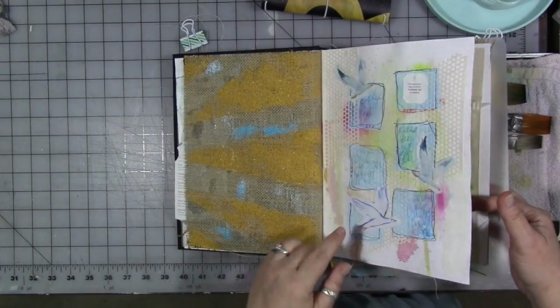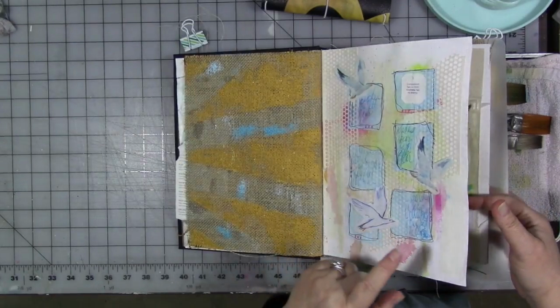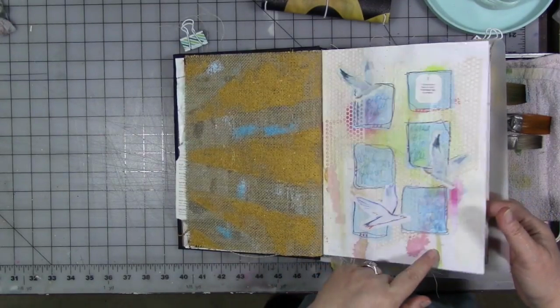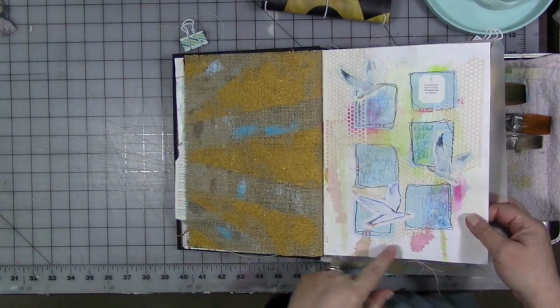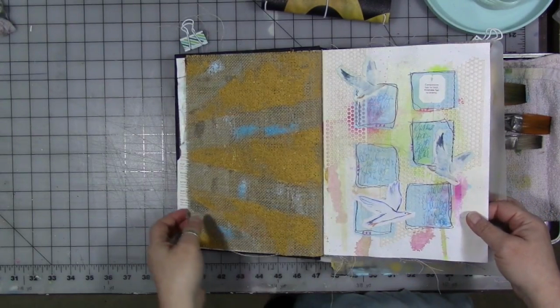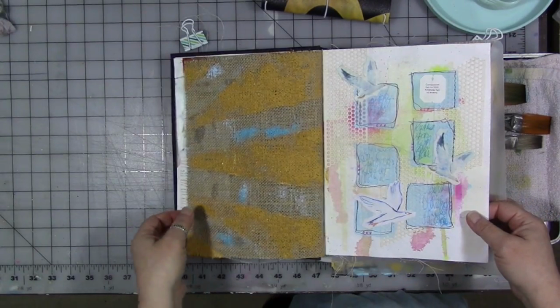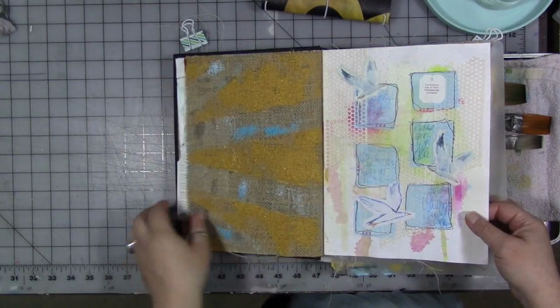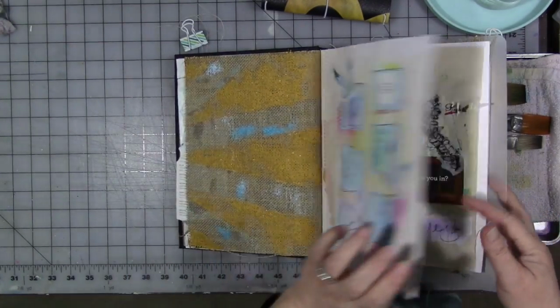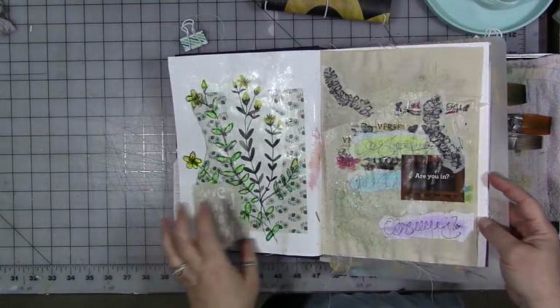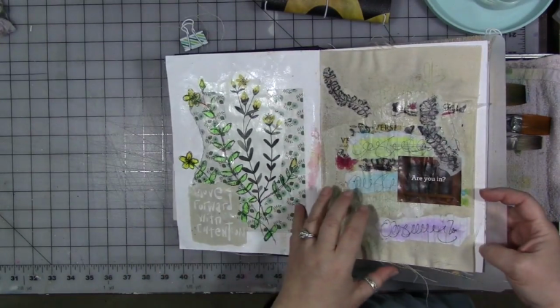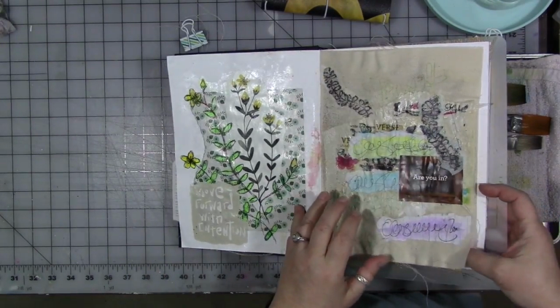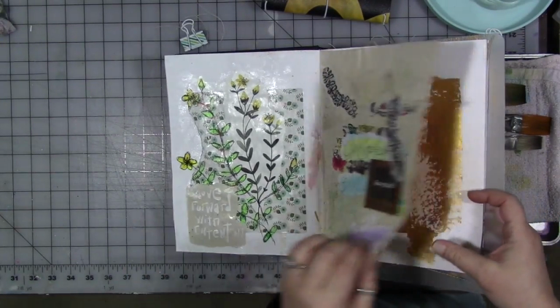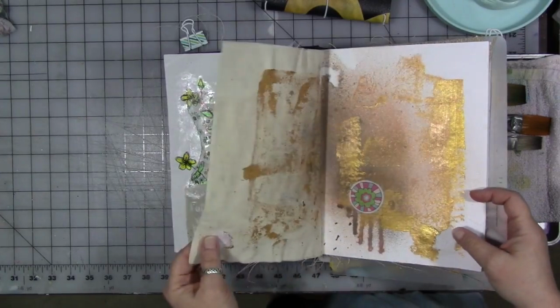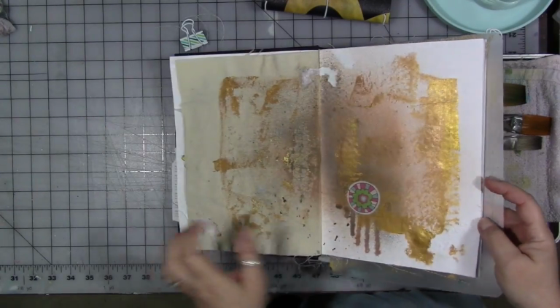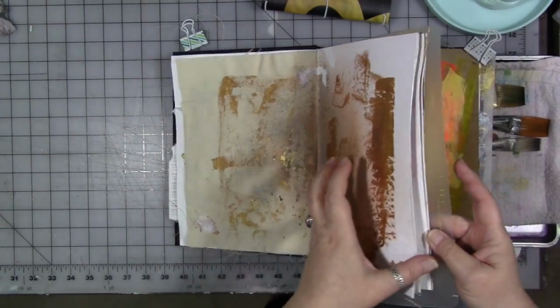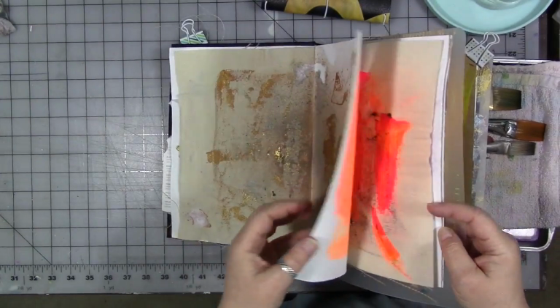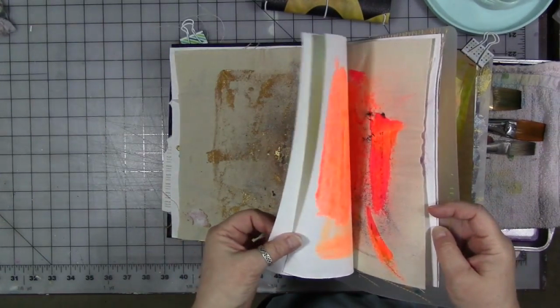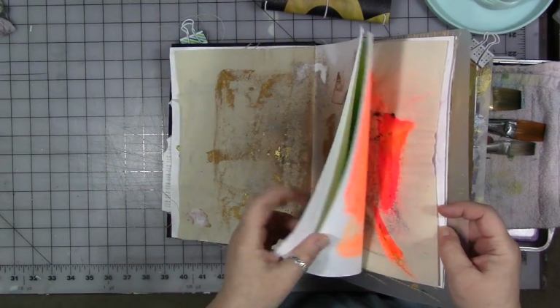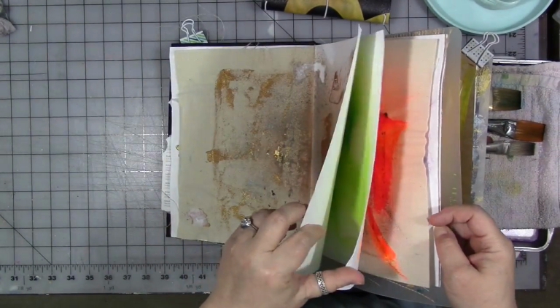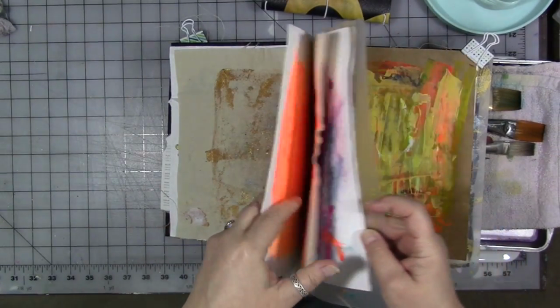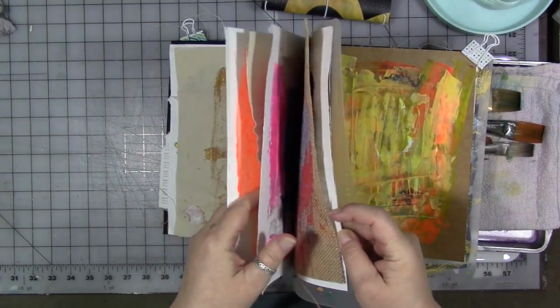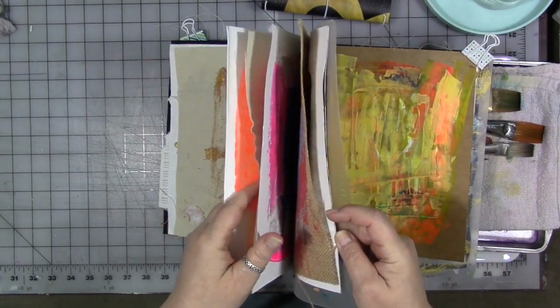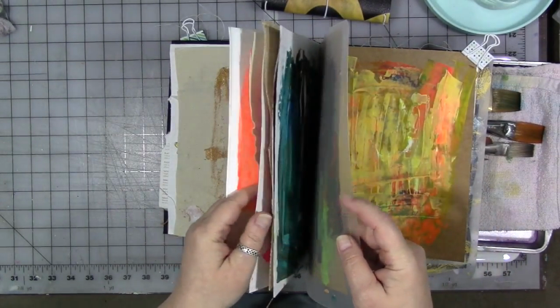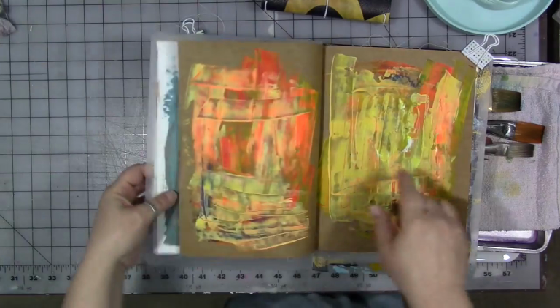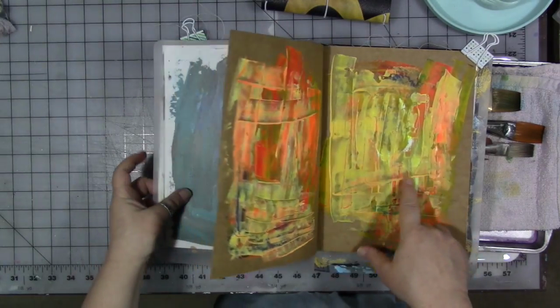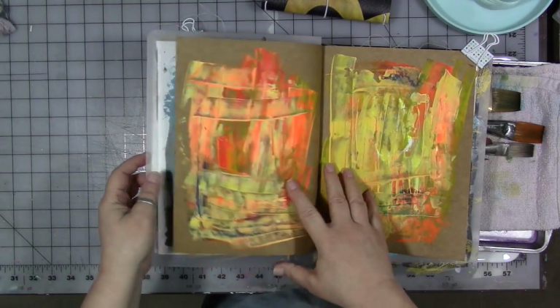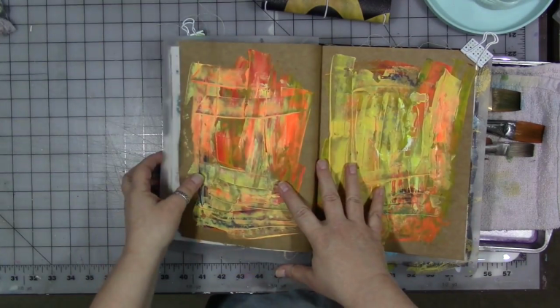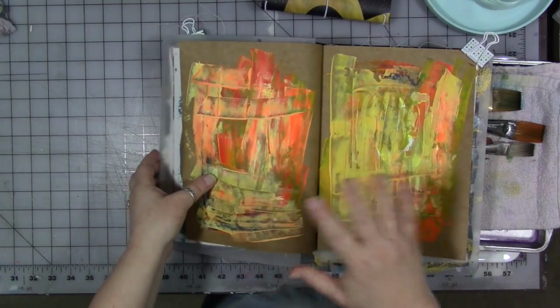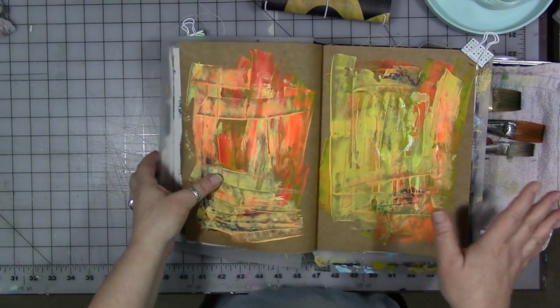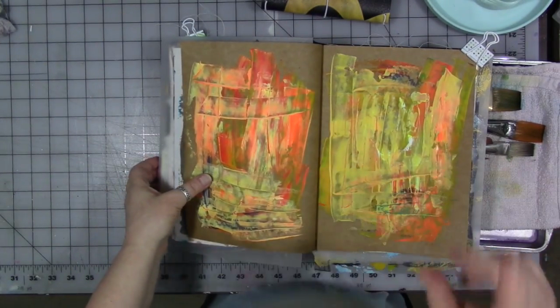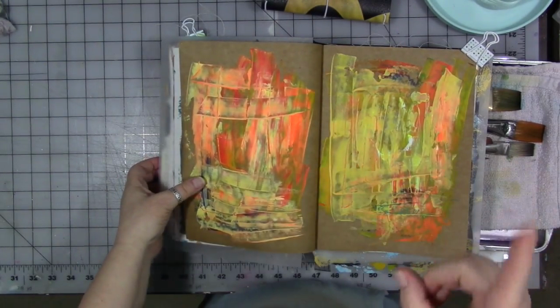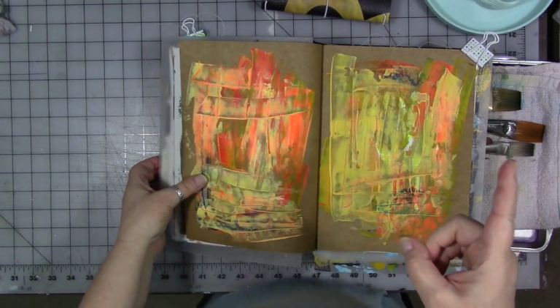You have a cotton rag paper, you have burlap, you have canvas, you have craft paper — all in one journal. I find that interesting.